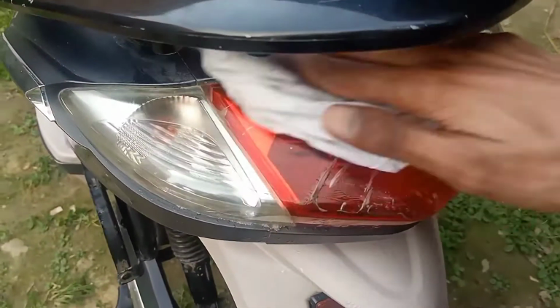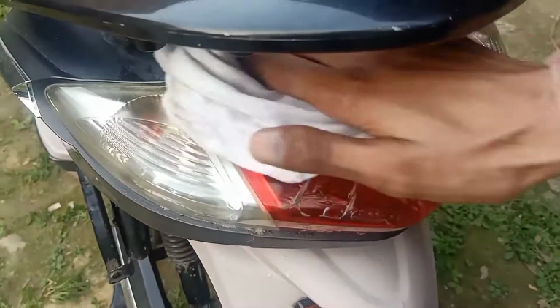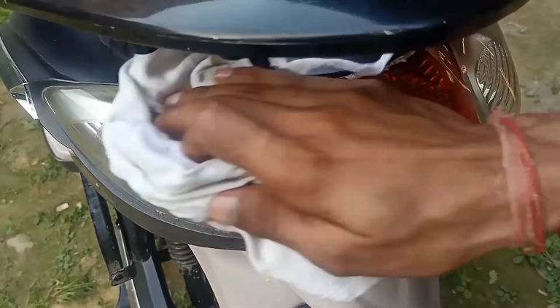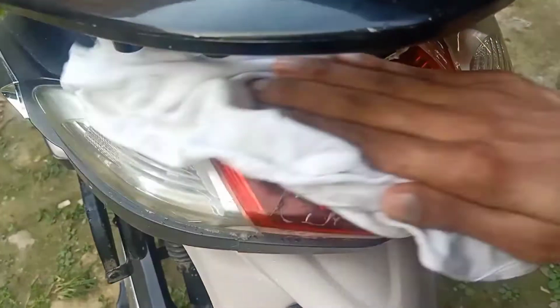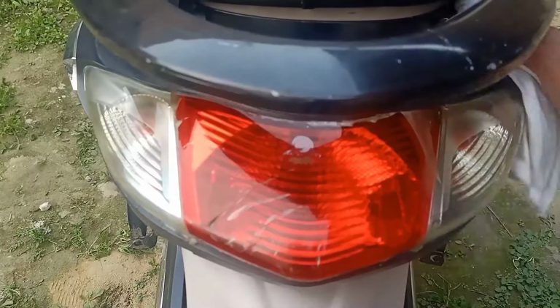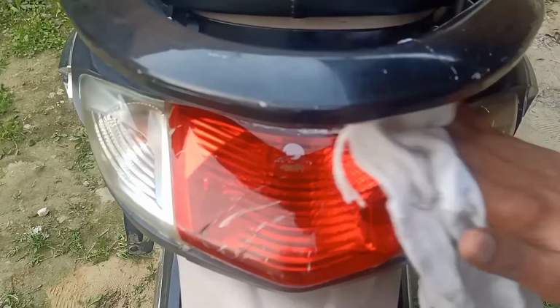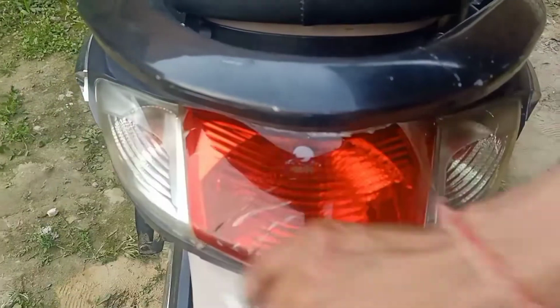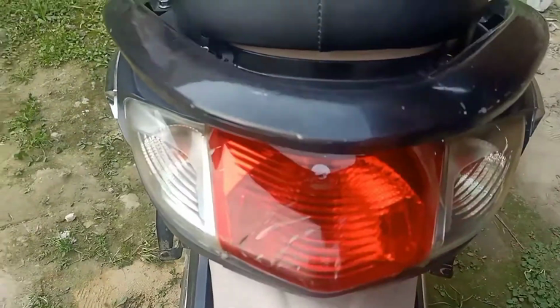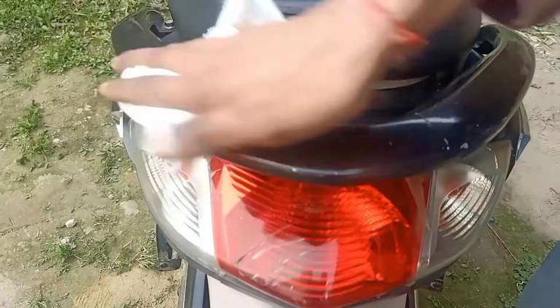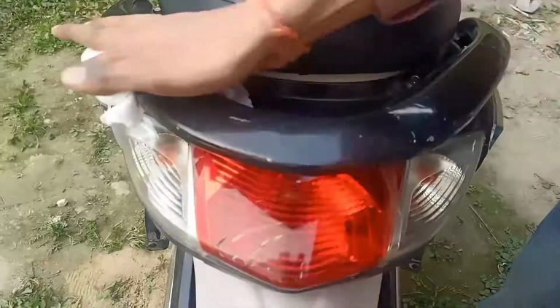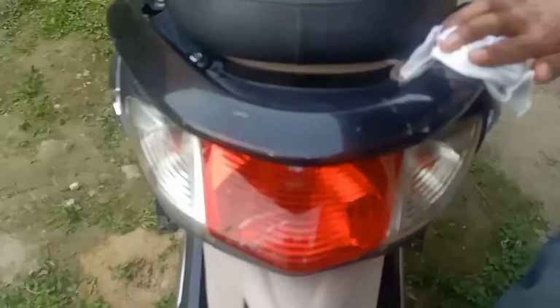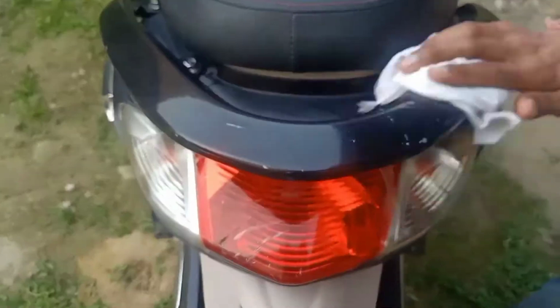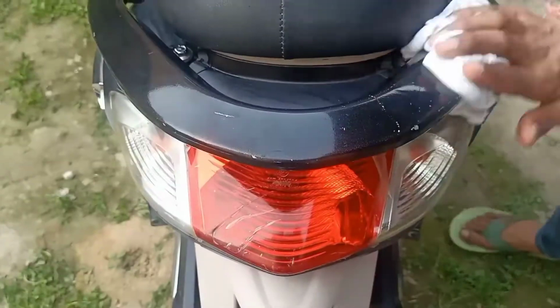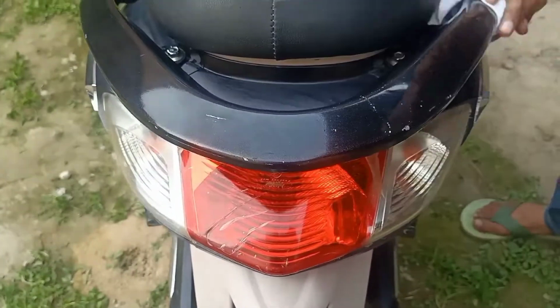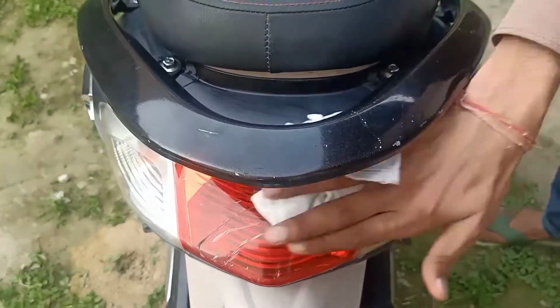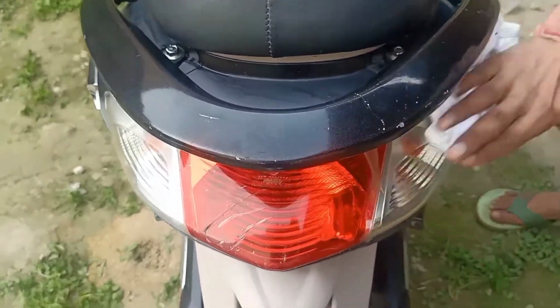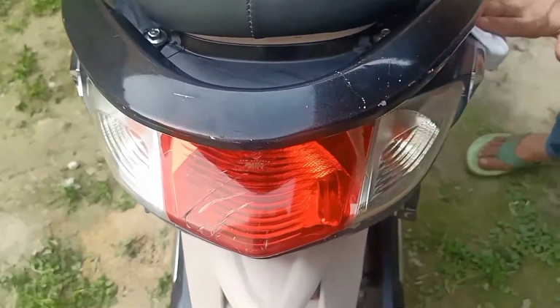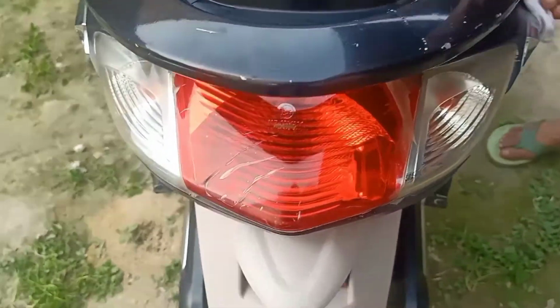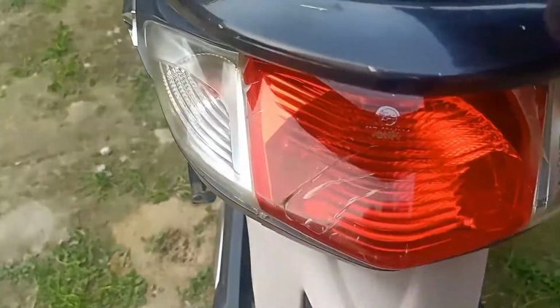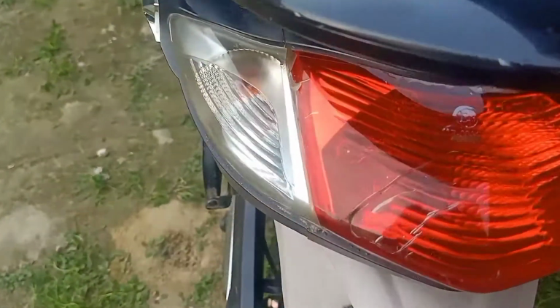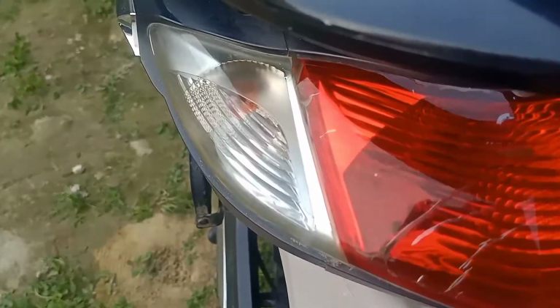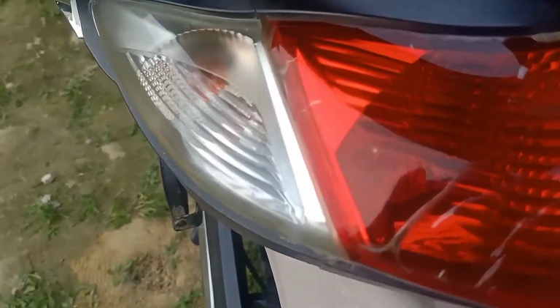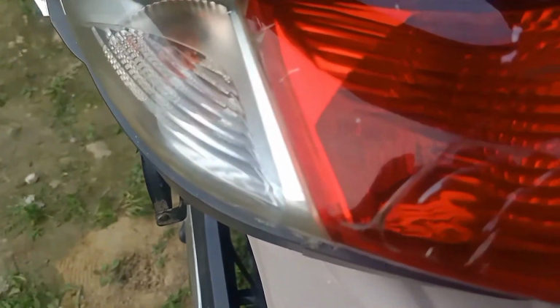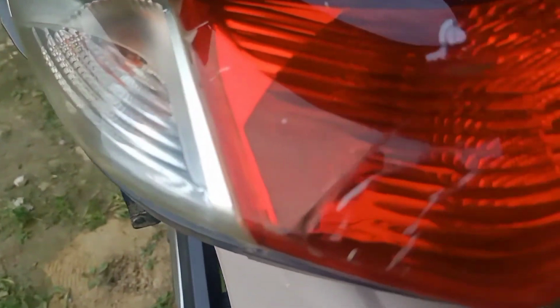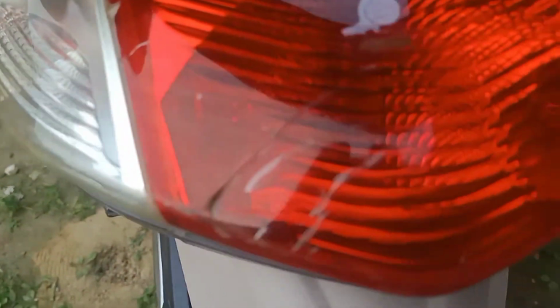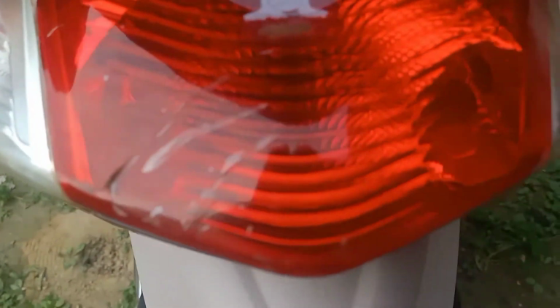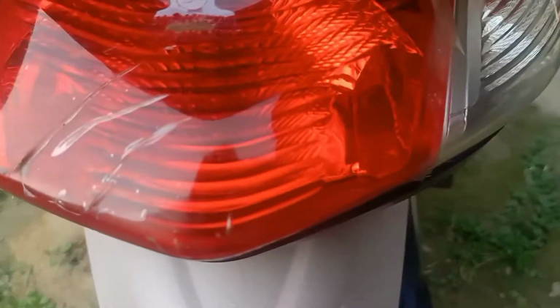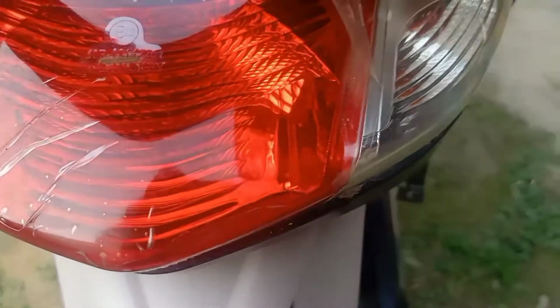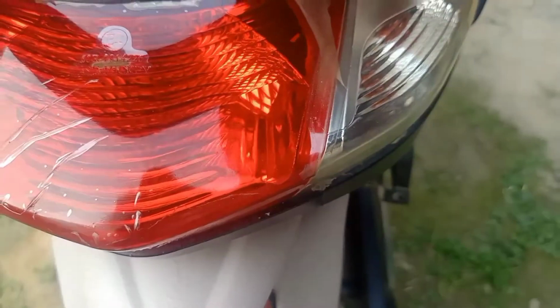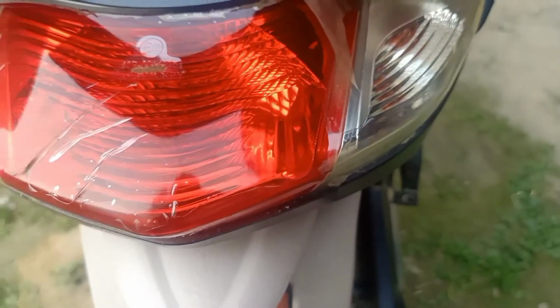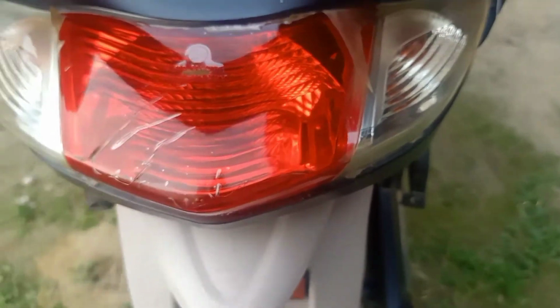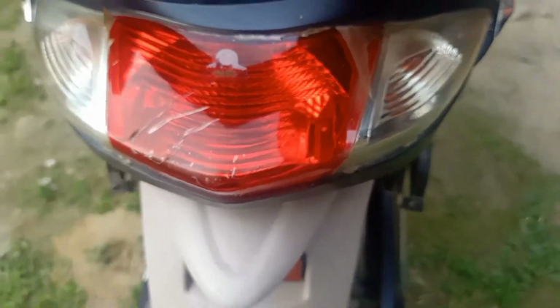You can apply on the backlight, which is looking very shiny. Now we will apply on the side panel.